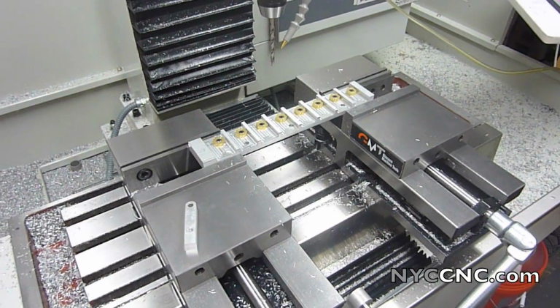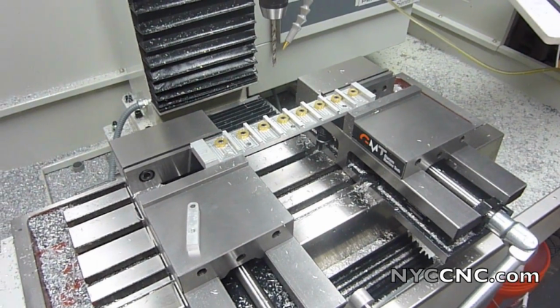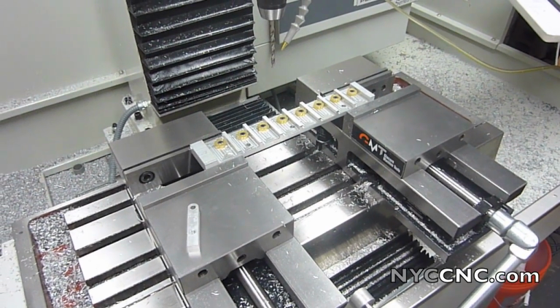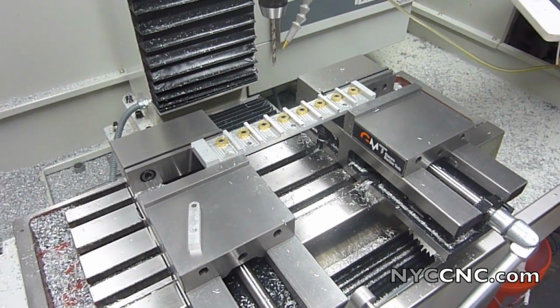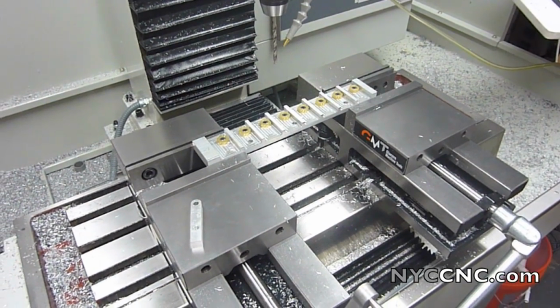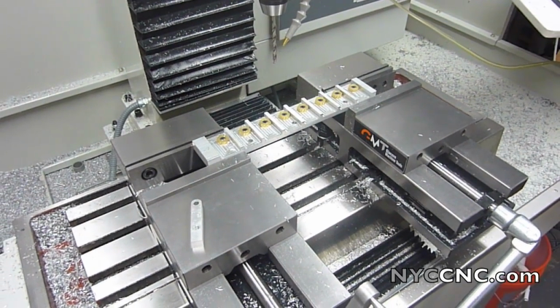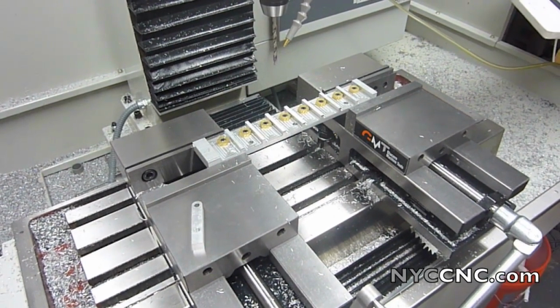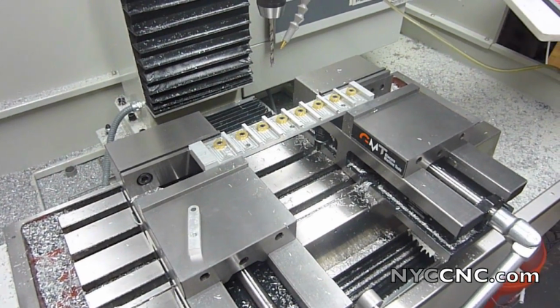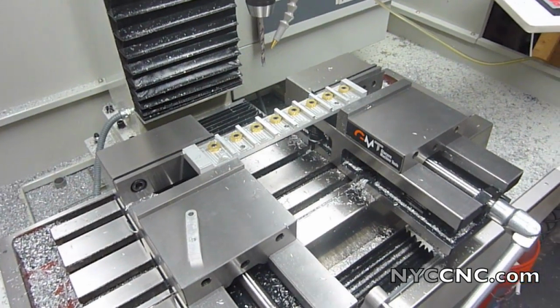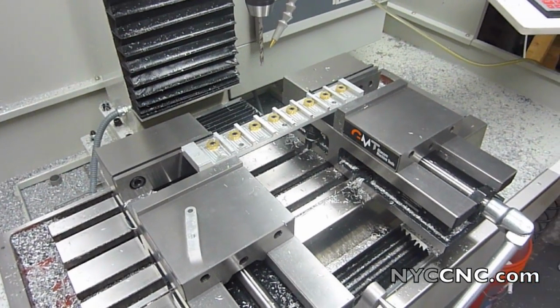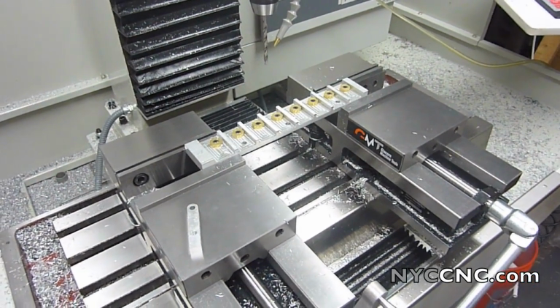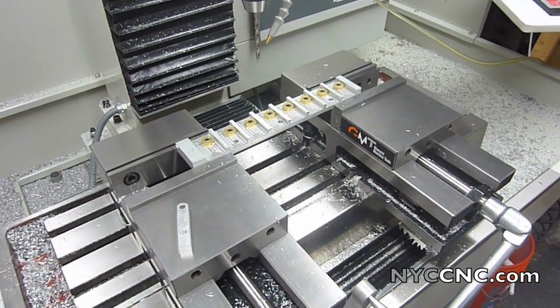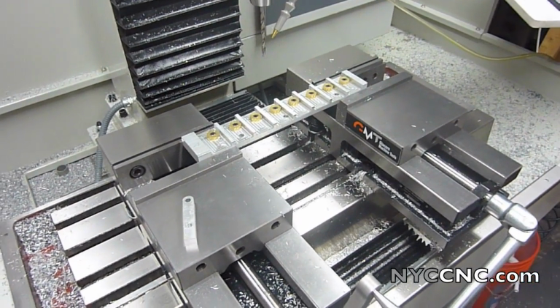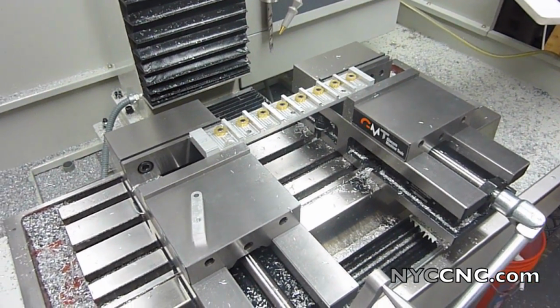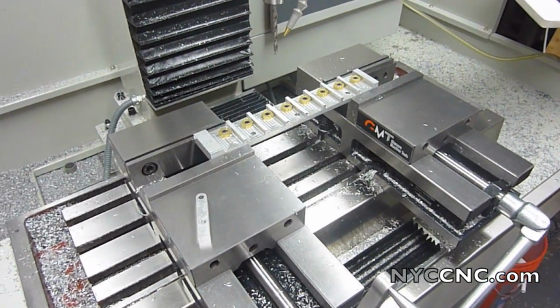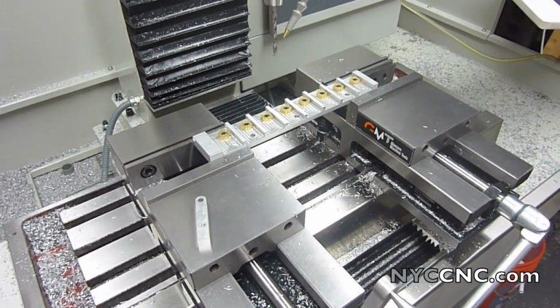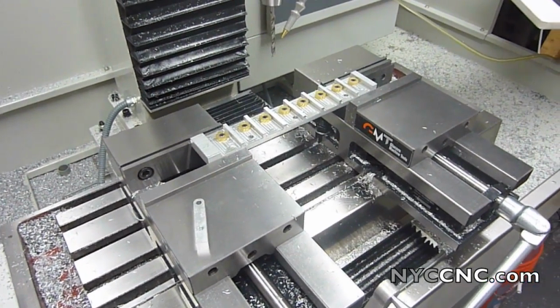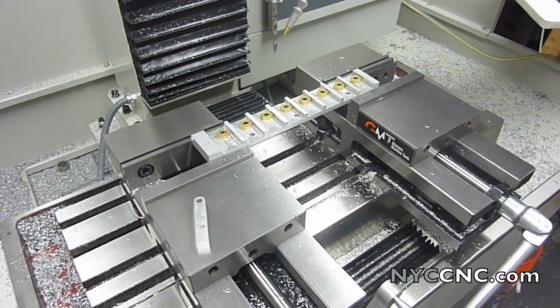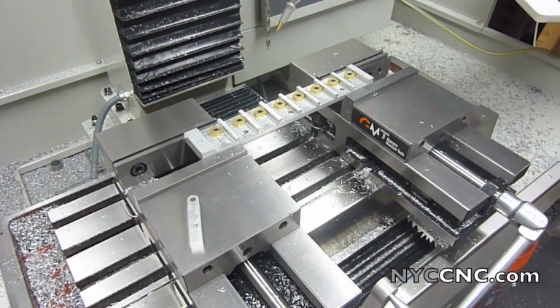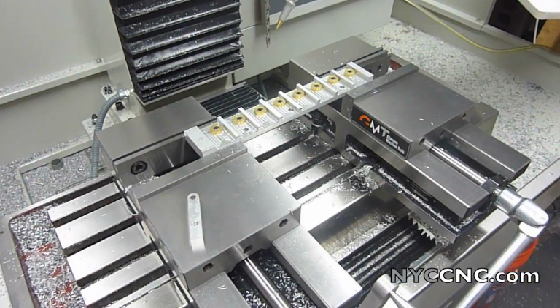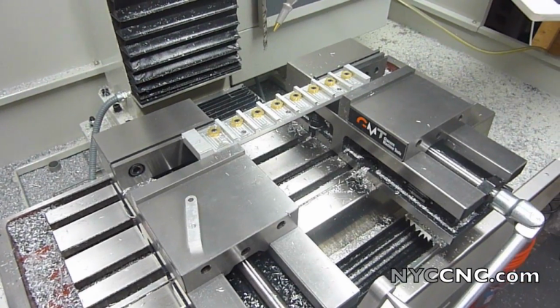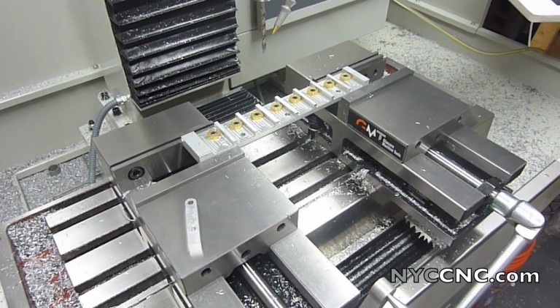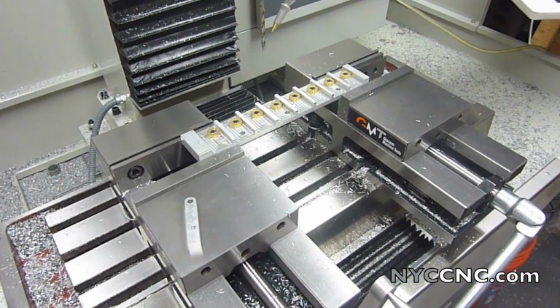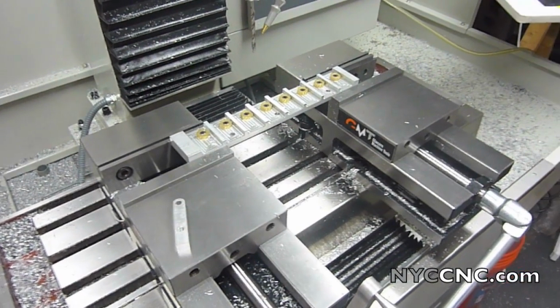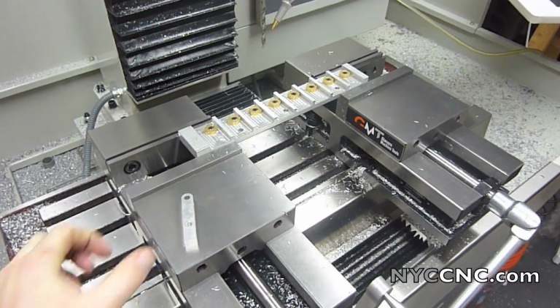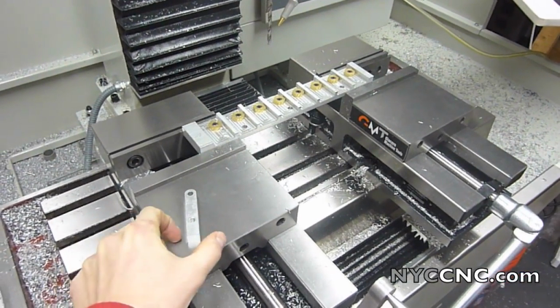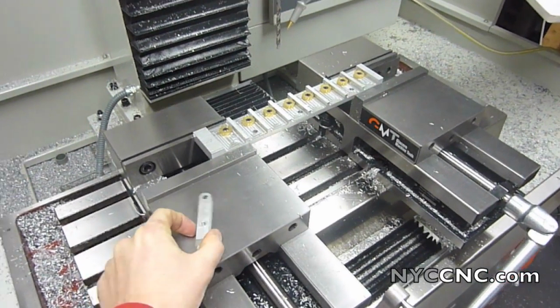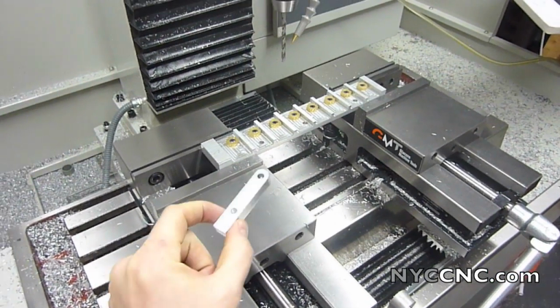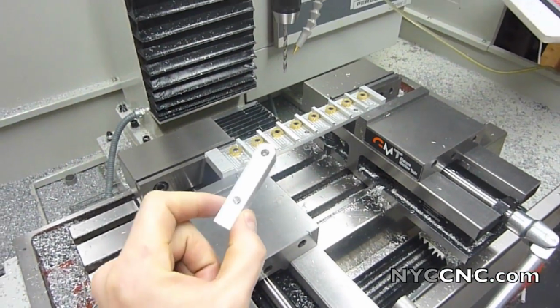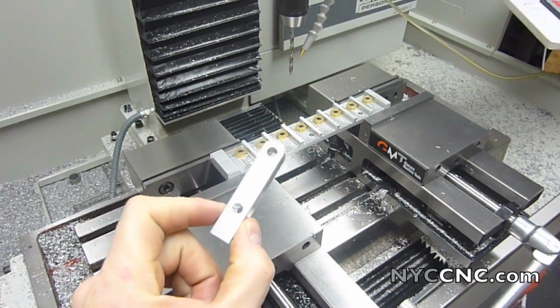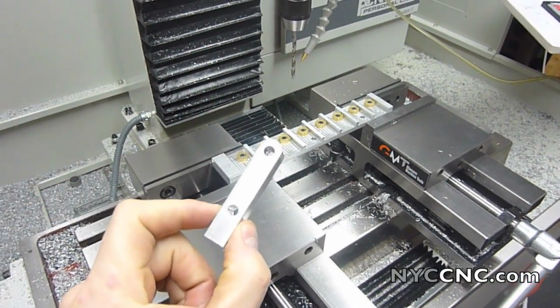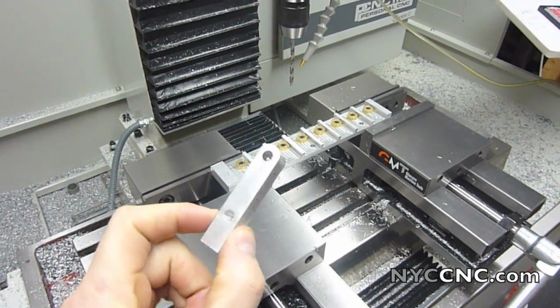Hi folks. Welcome to Chapter 18. Today we're going to be using the fixture you see in front of you to make a batch of these parts.